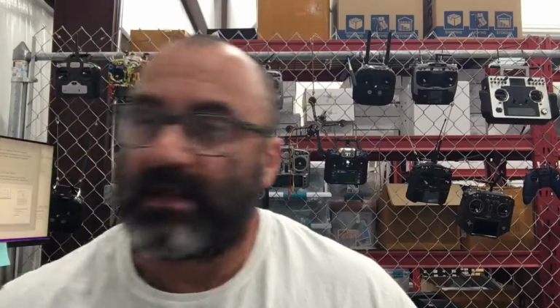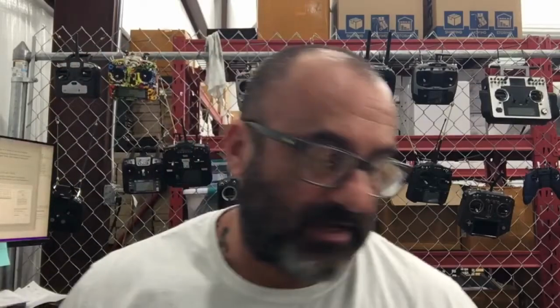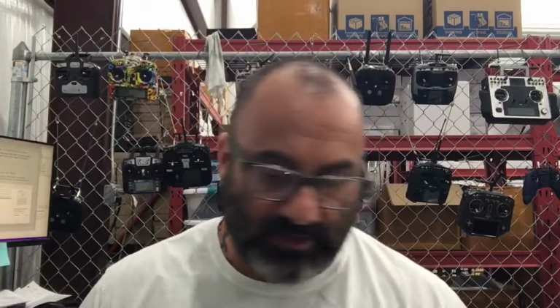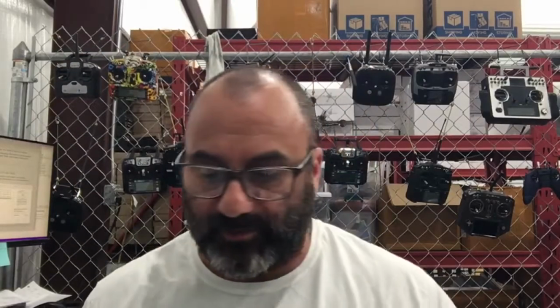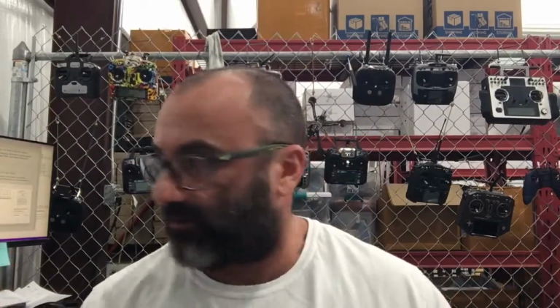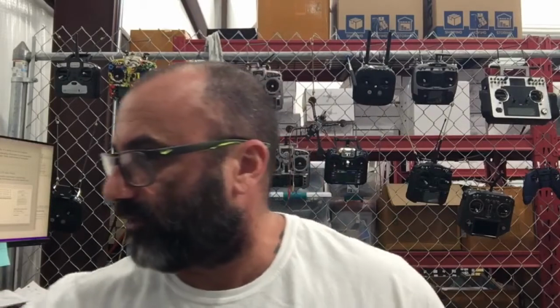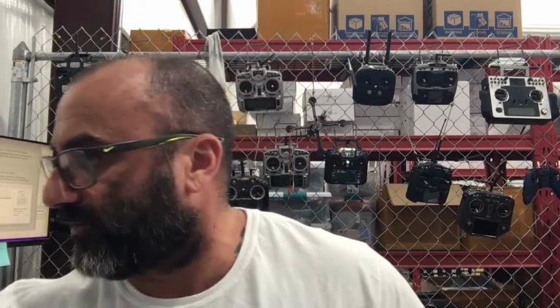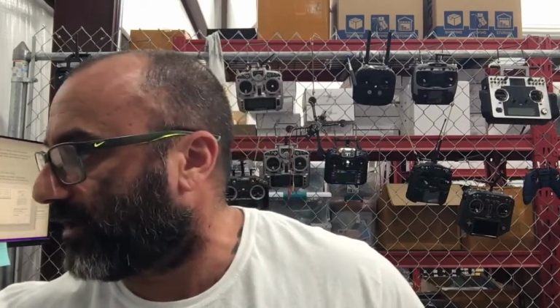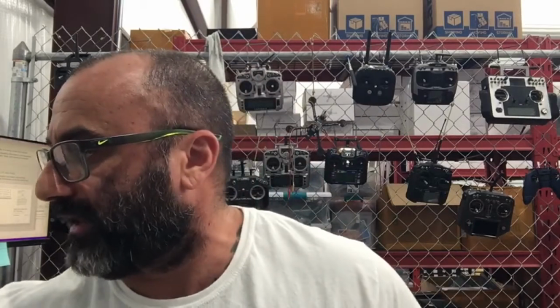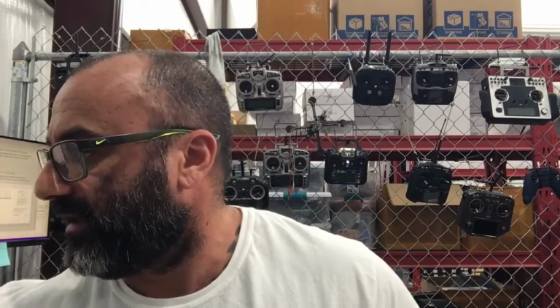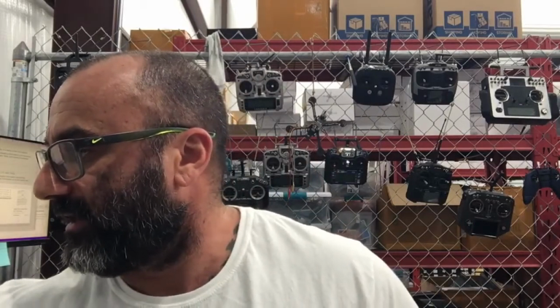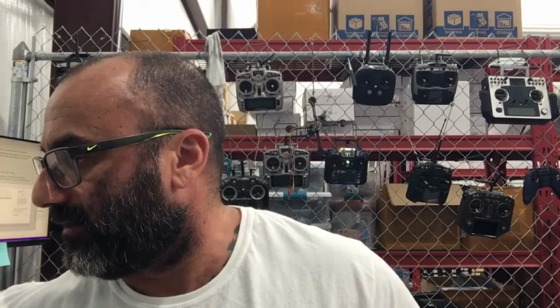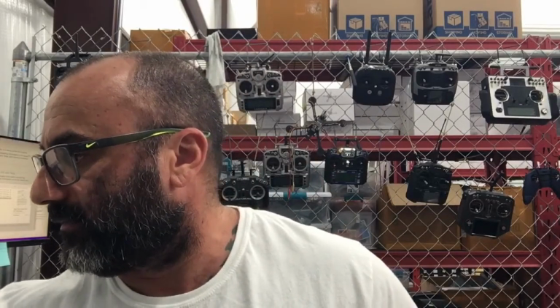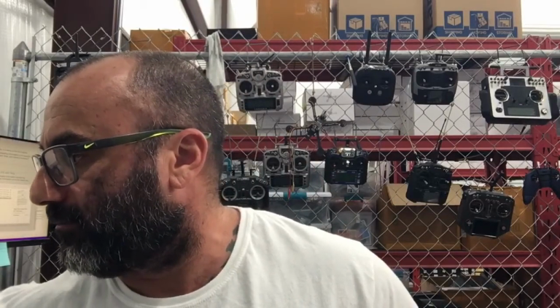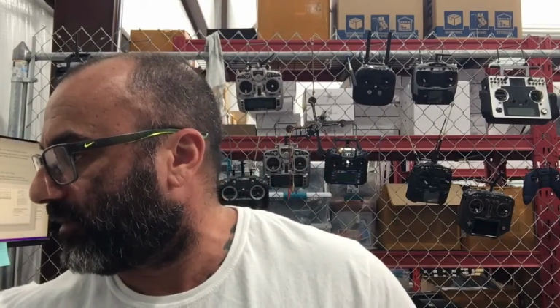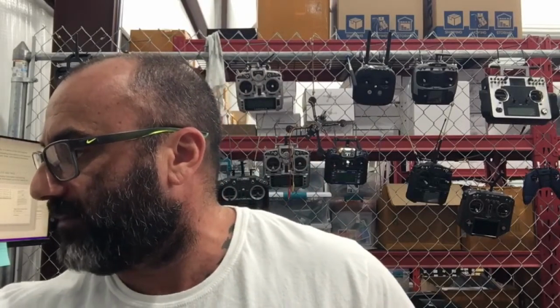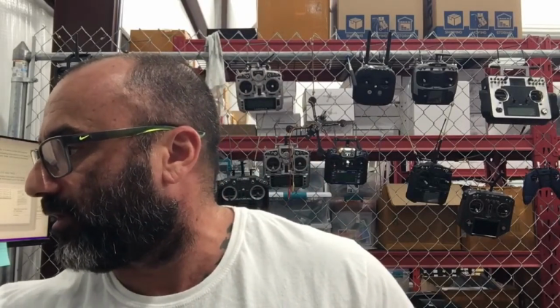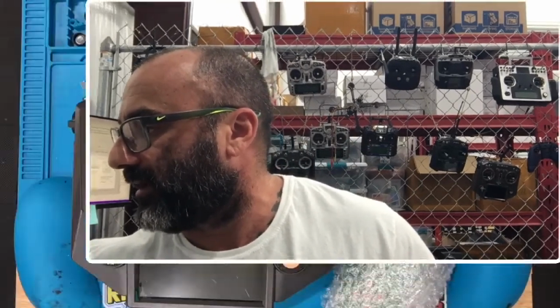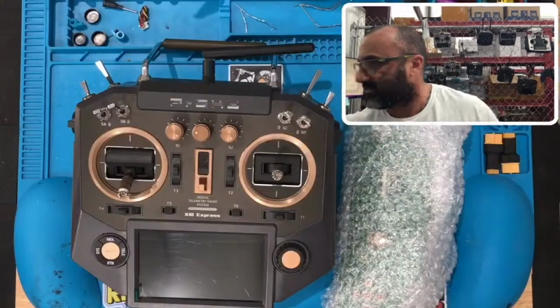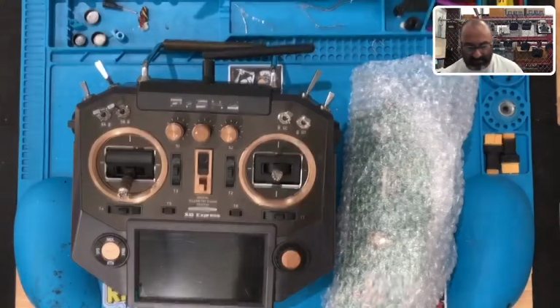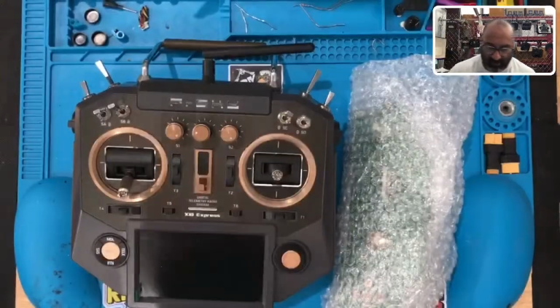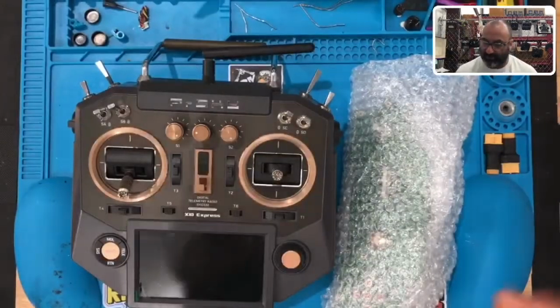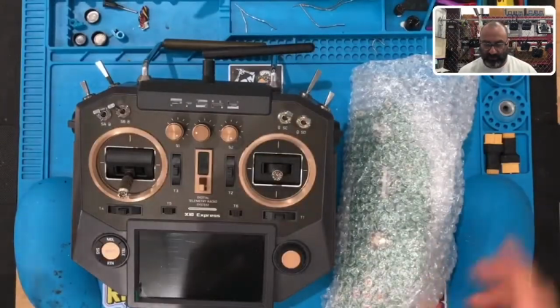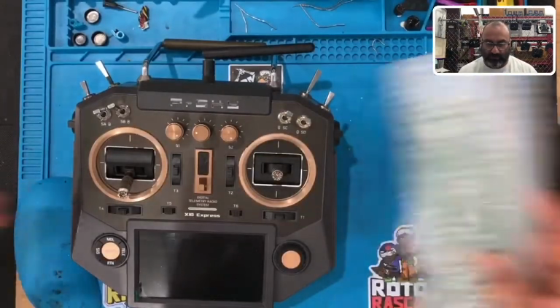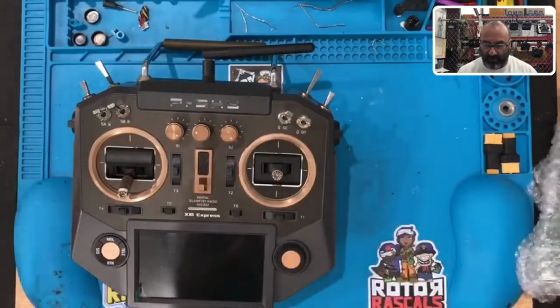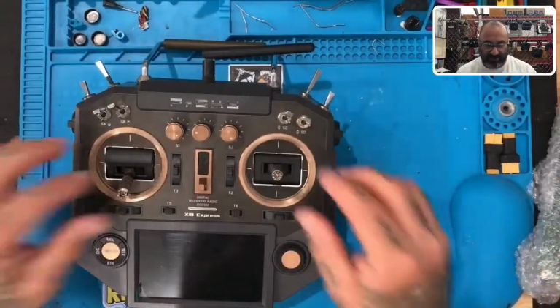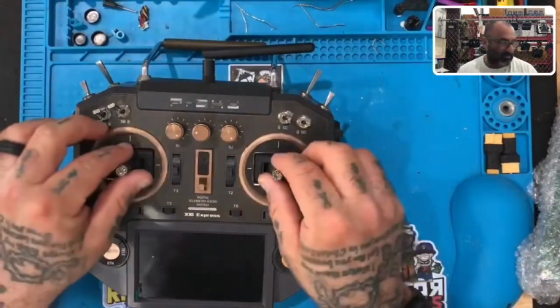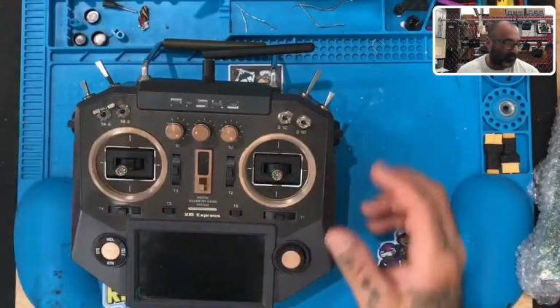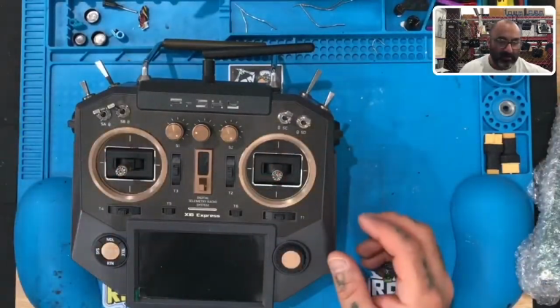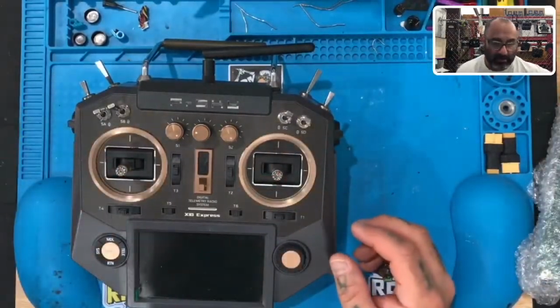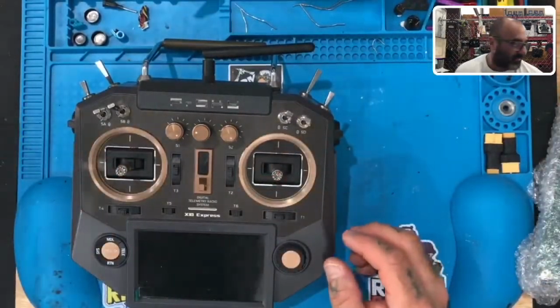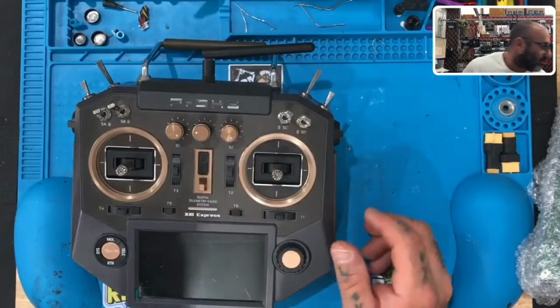Hey guys, Tarko Cyclone FPV, and I'm going to do a video today on how to replace the main board on an X10 Express. Here's what we've got — our X10 Express right here — and we are going to replace the internal board on it.